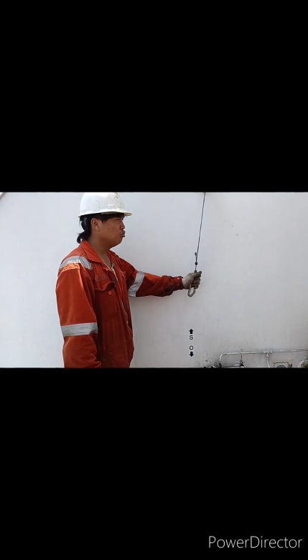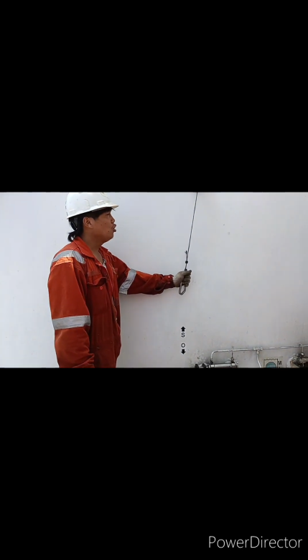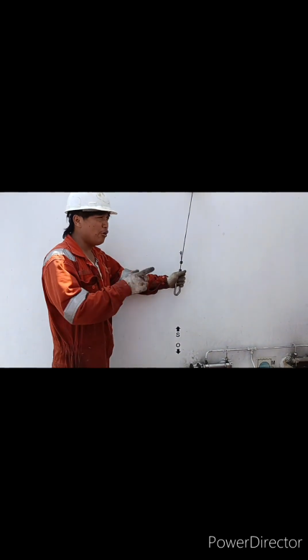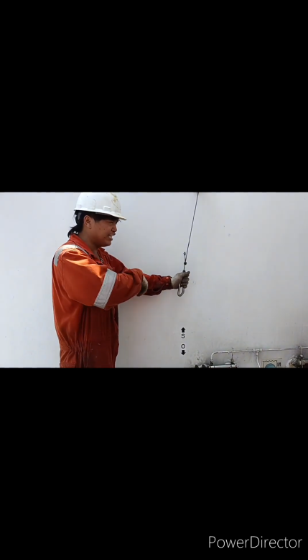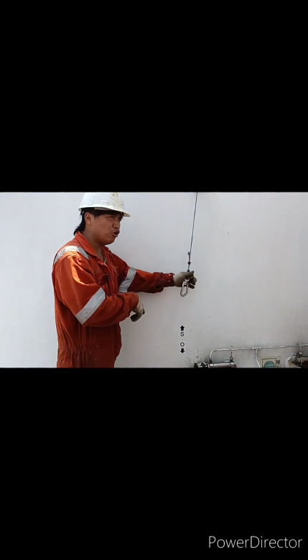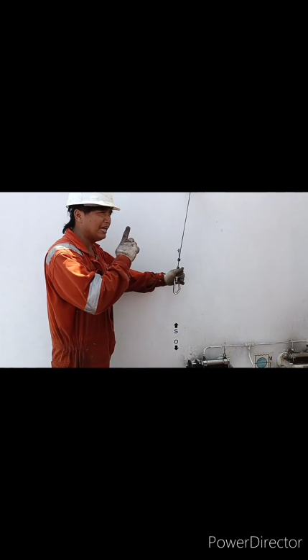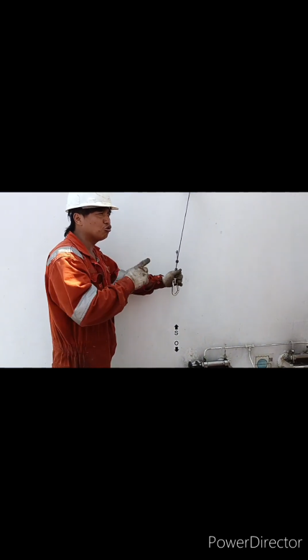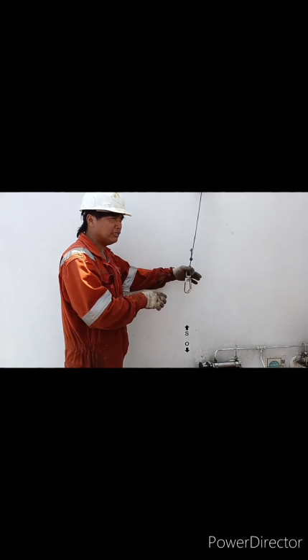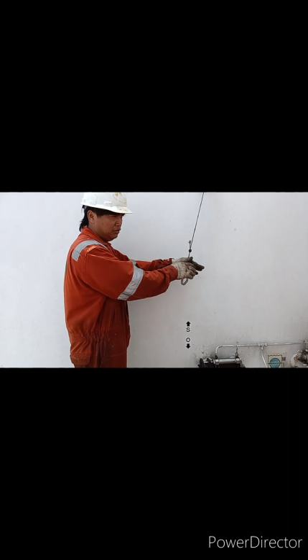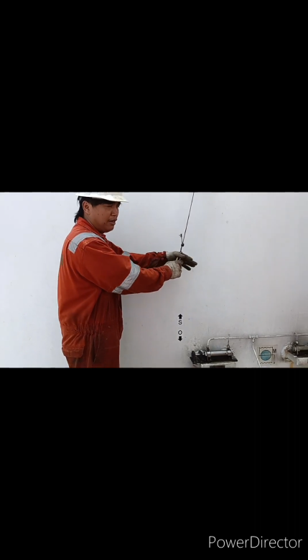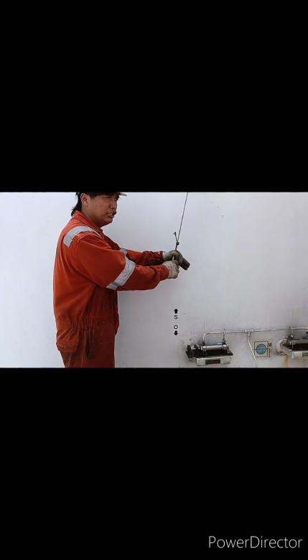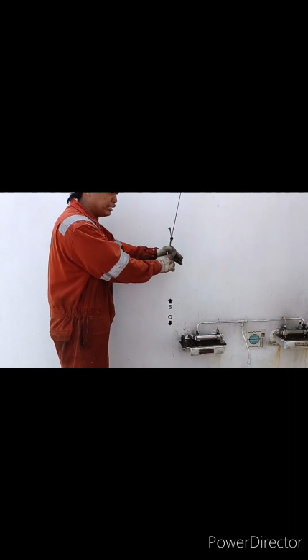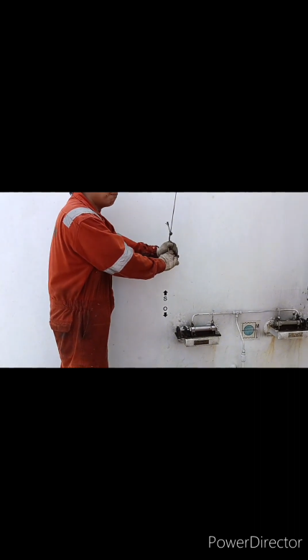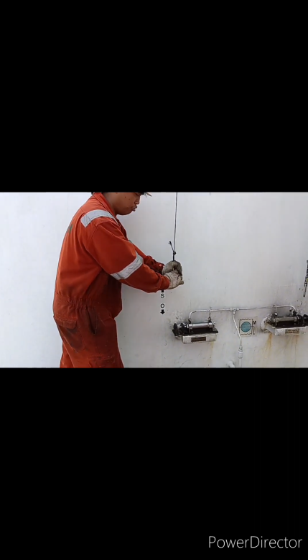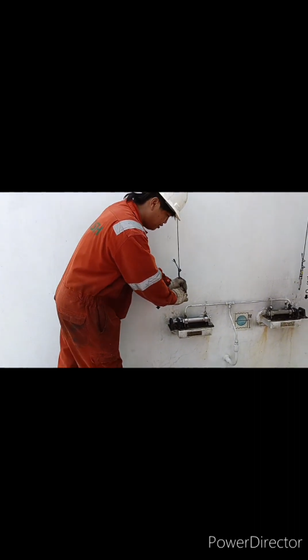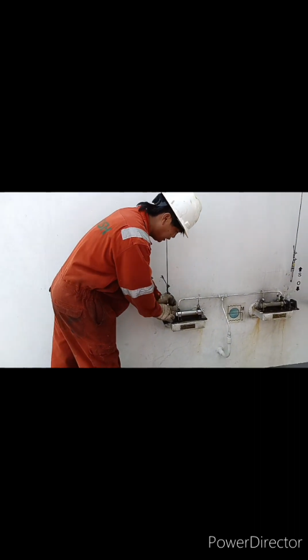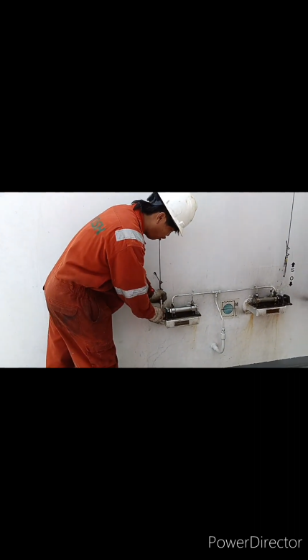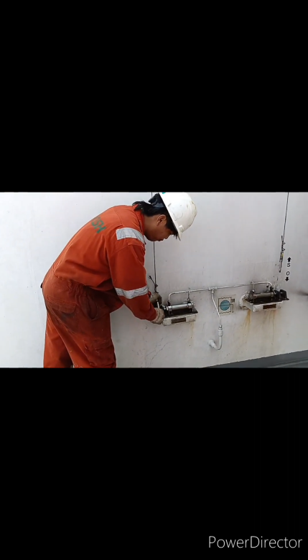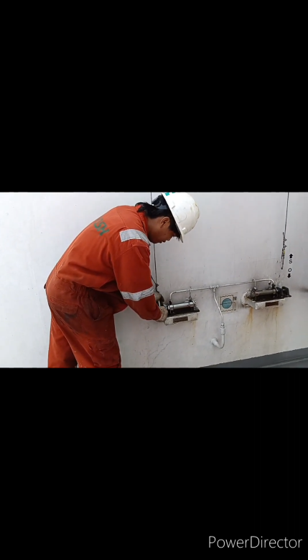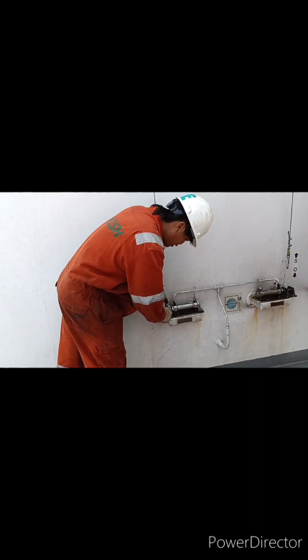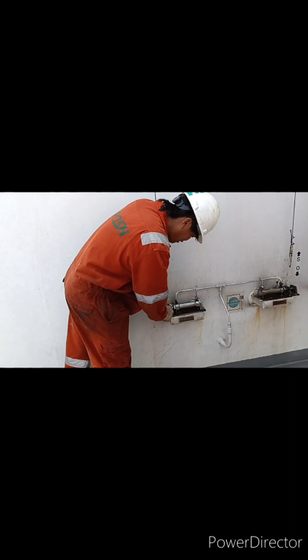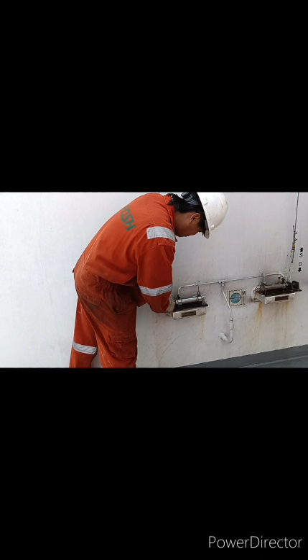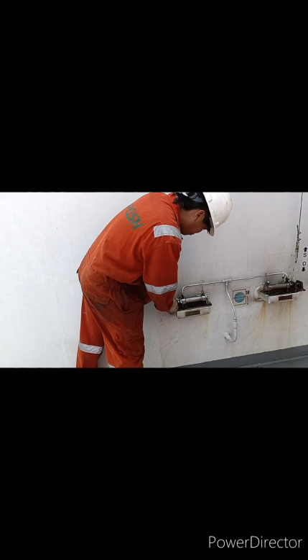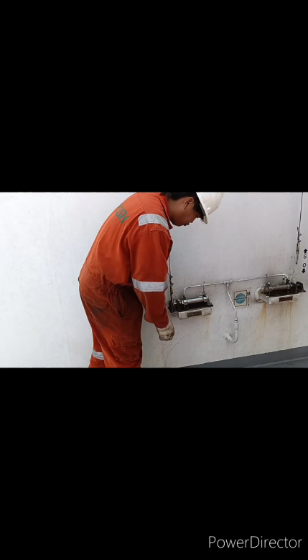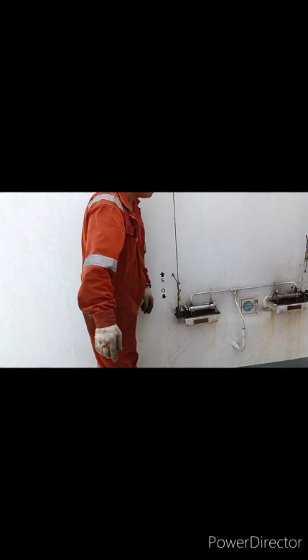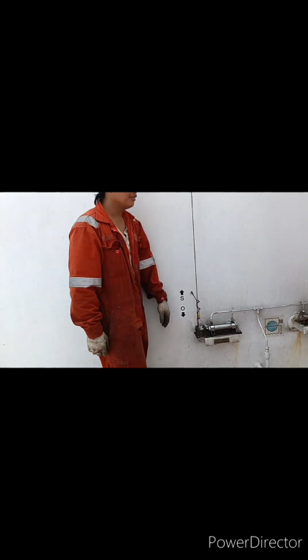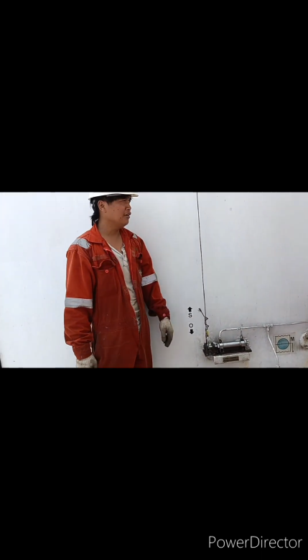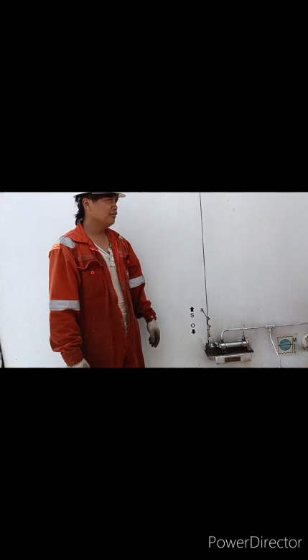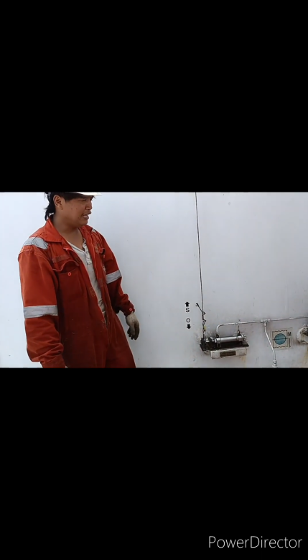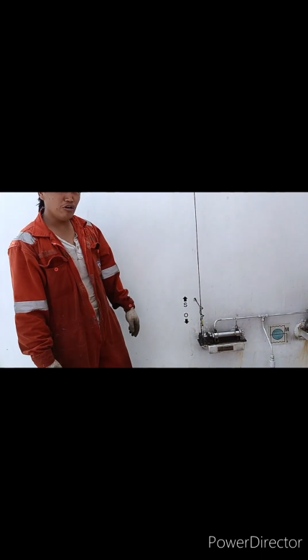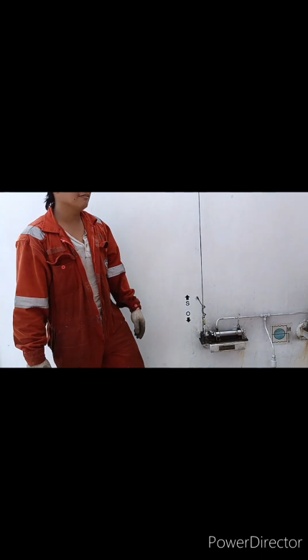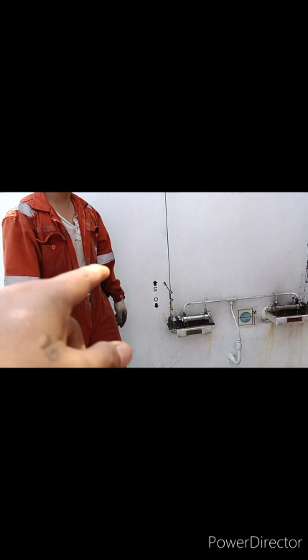Now we're going to reset the purifier — auto-reset — and put it back in the original position. Very simple. Connect, and then connect. Finish.